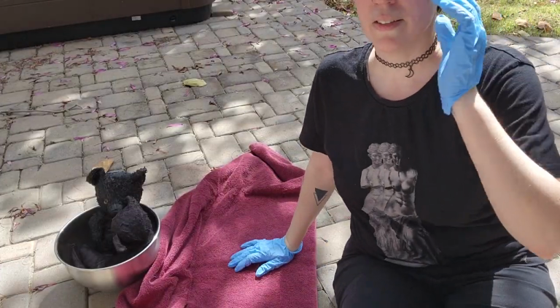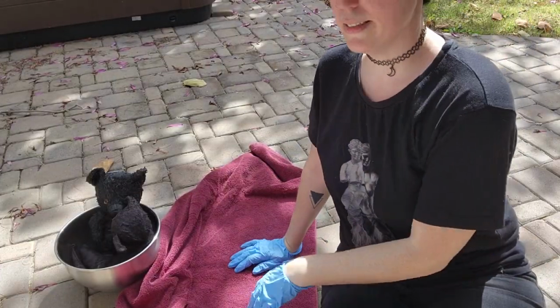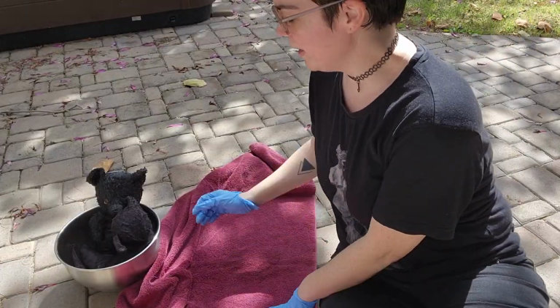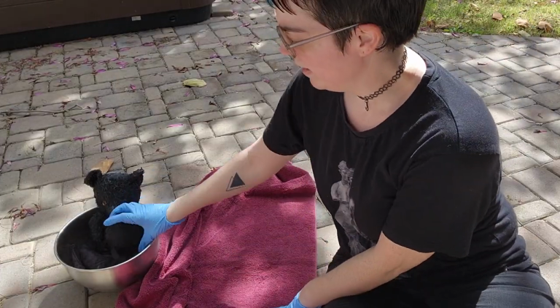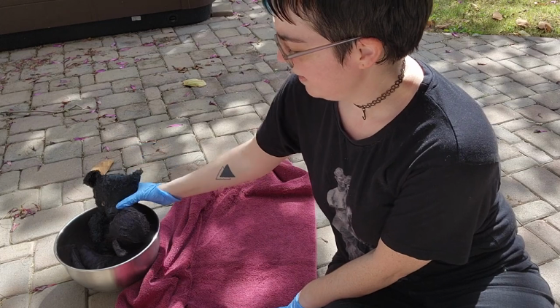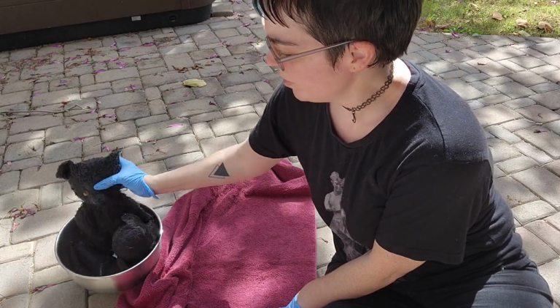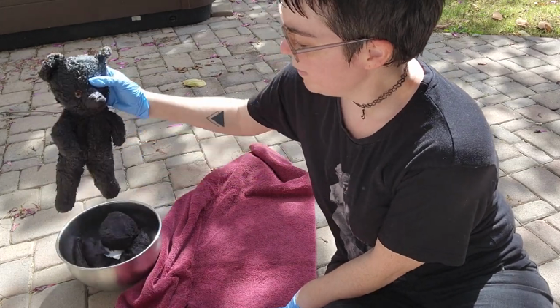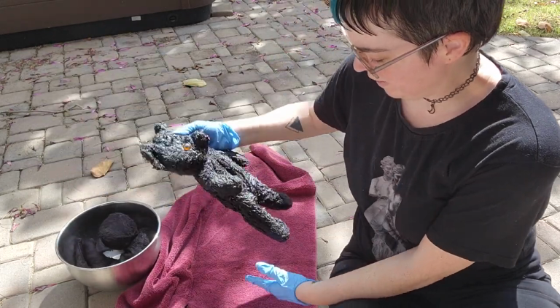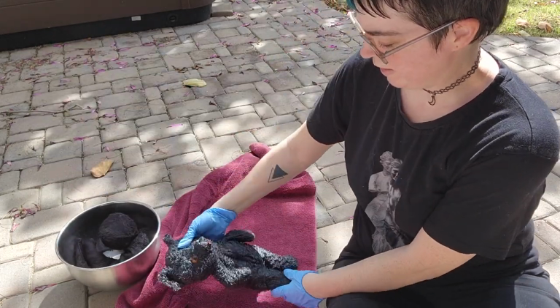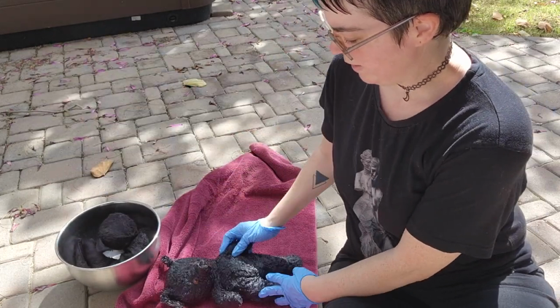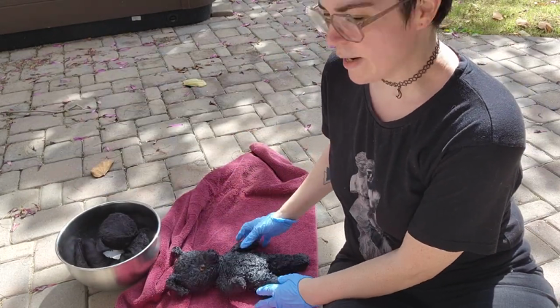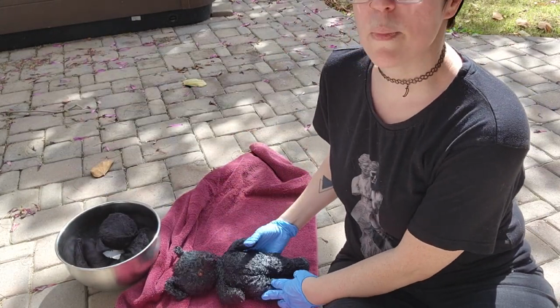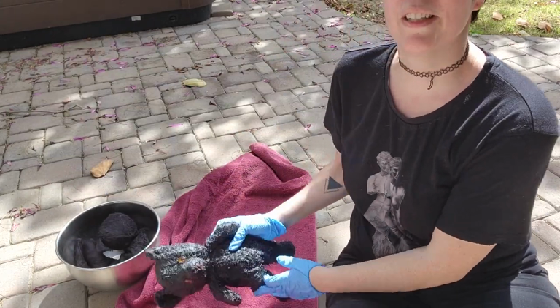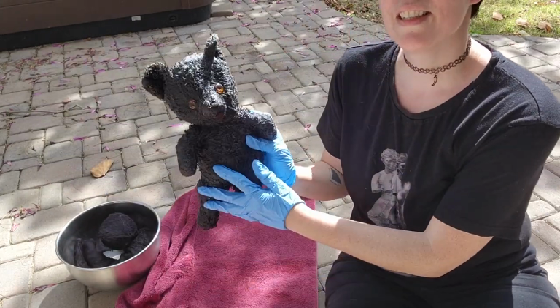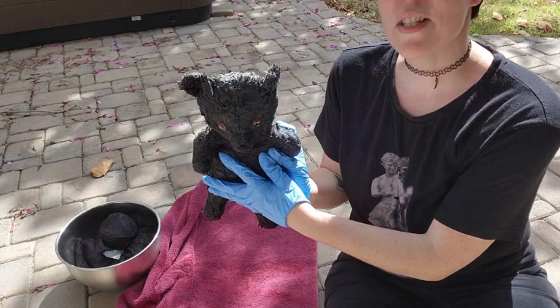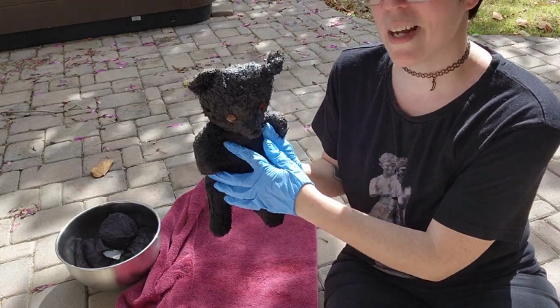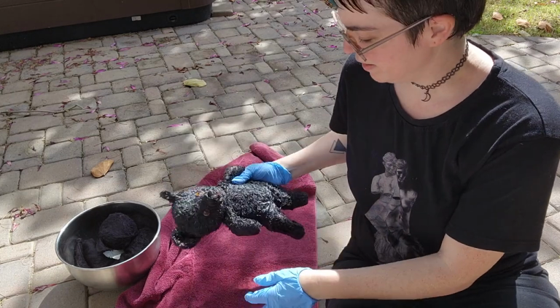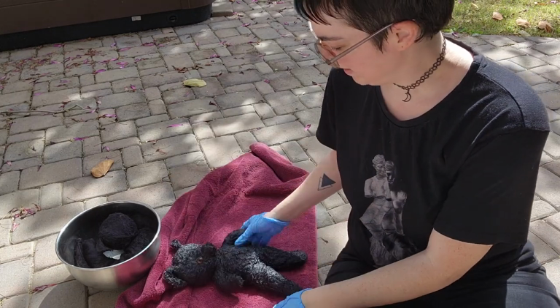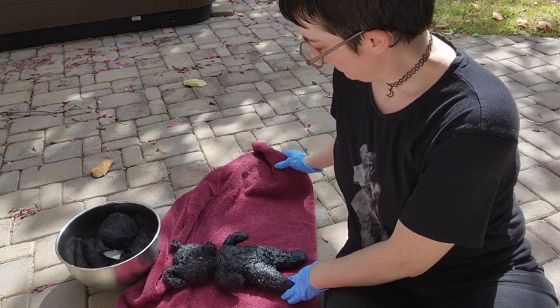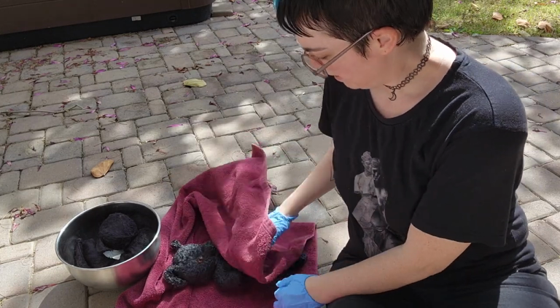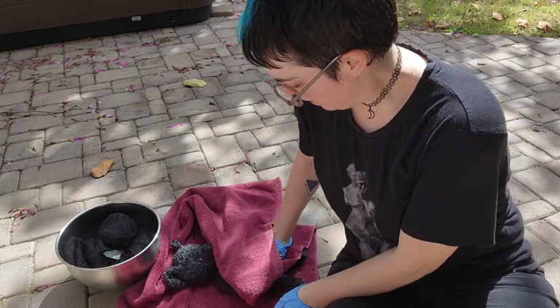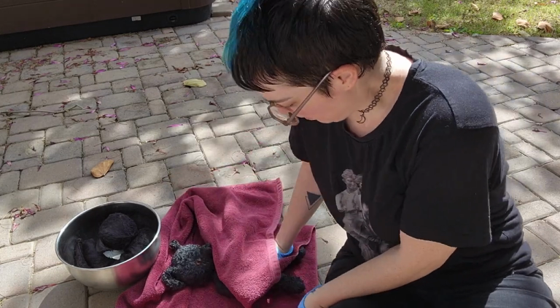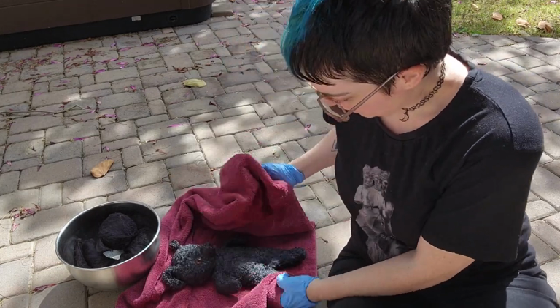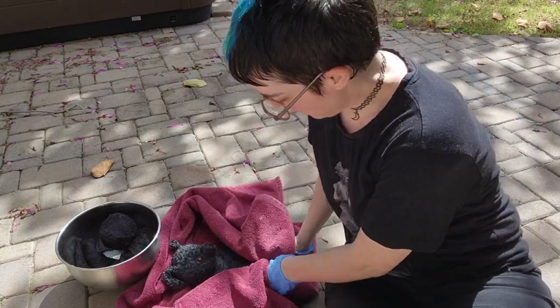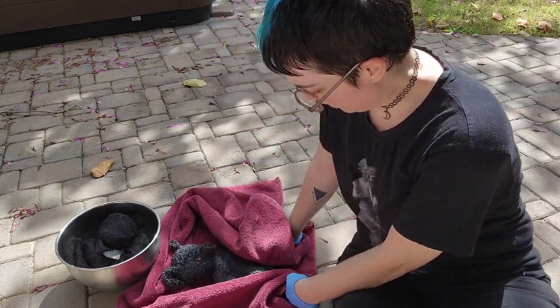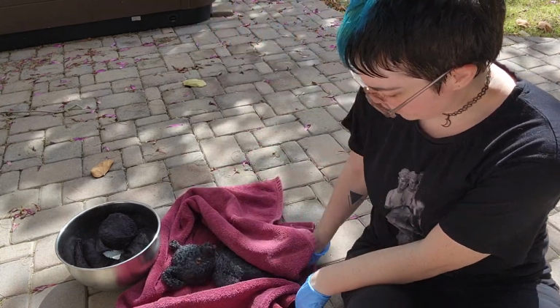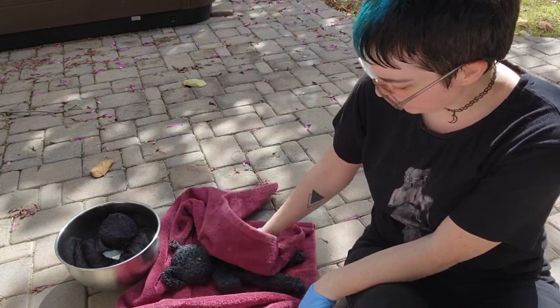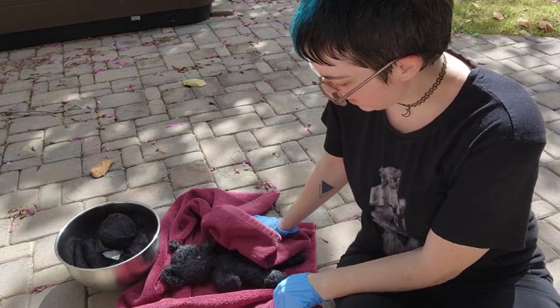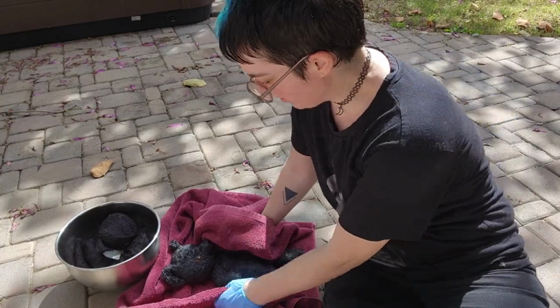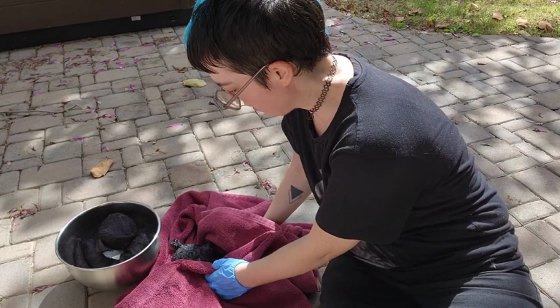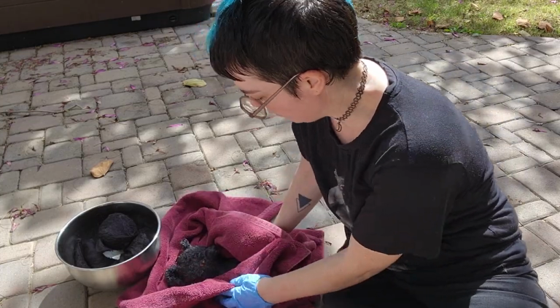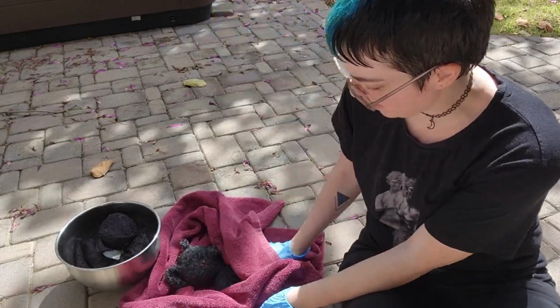I'm going to dry him now, Mr. Bear. Using a towel that is already stained — just an old ratty towel.